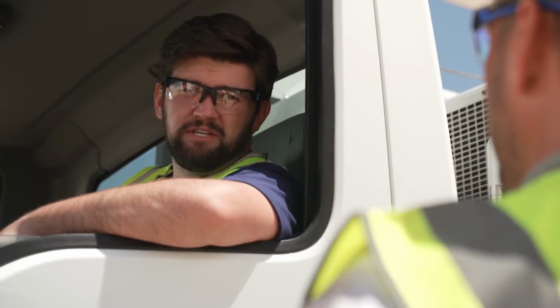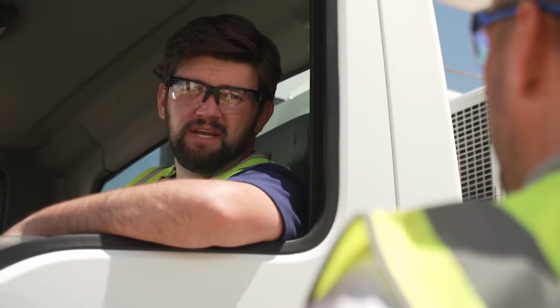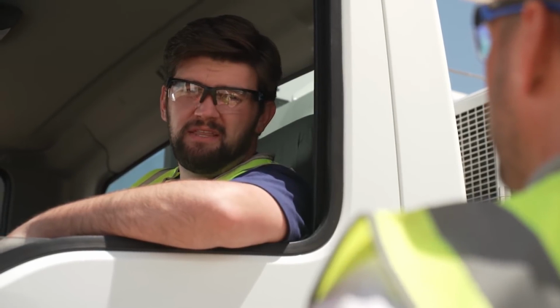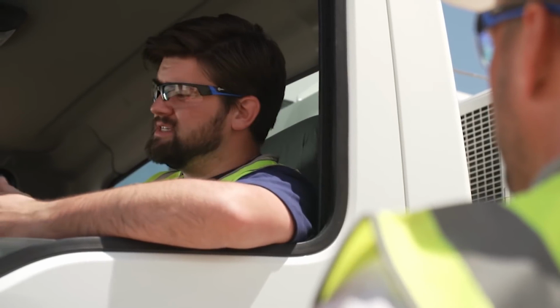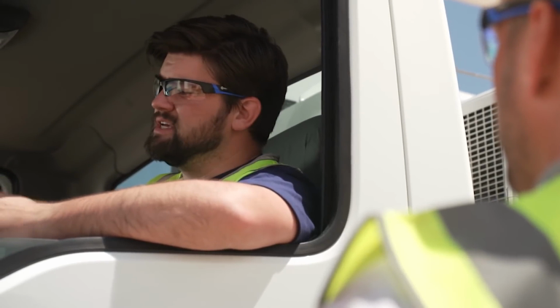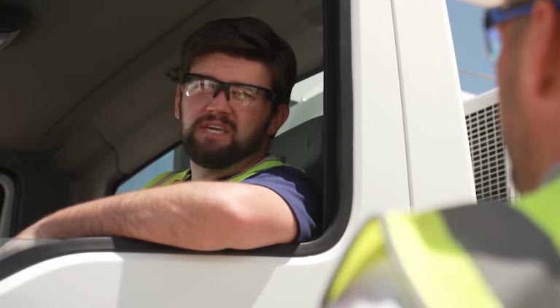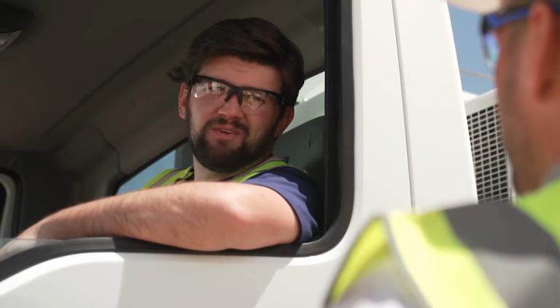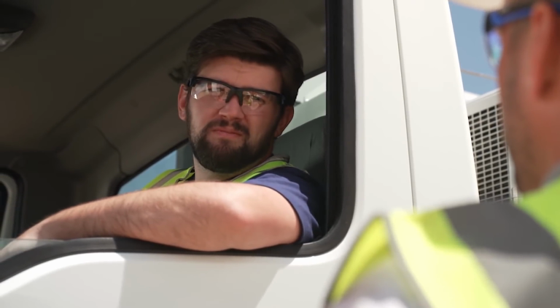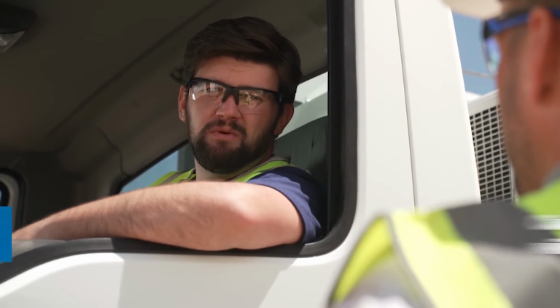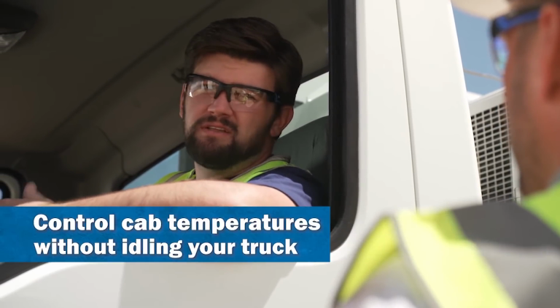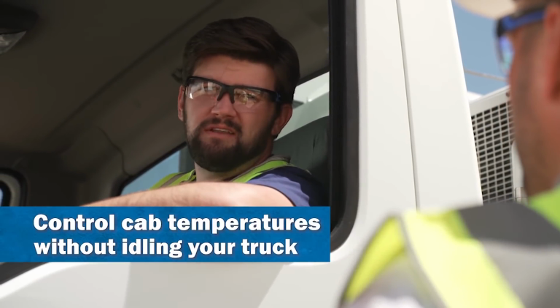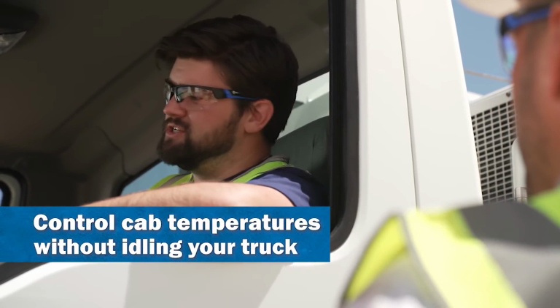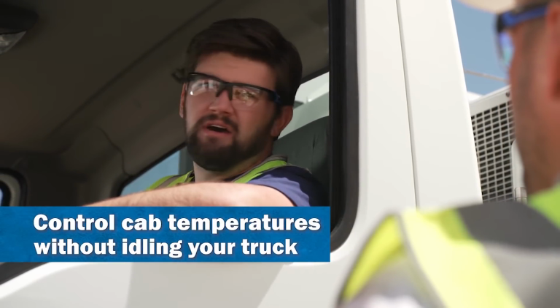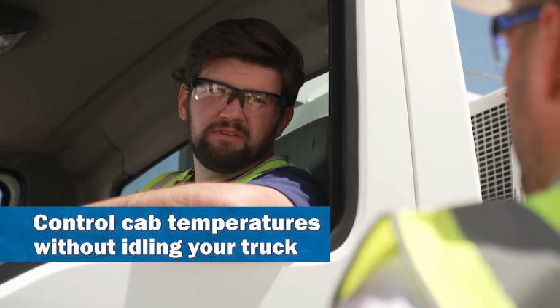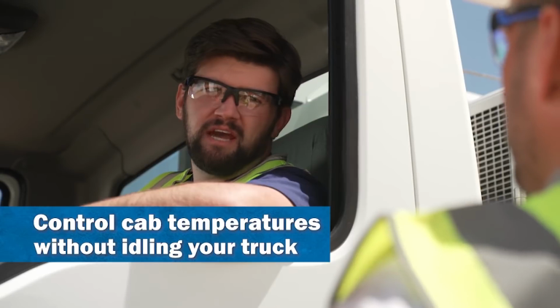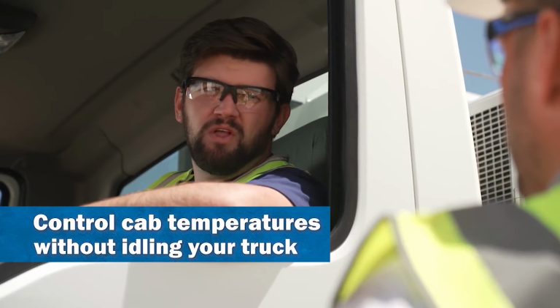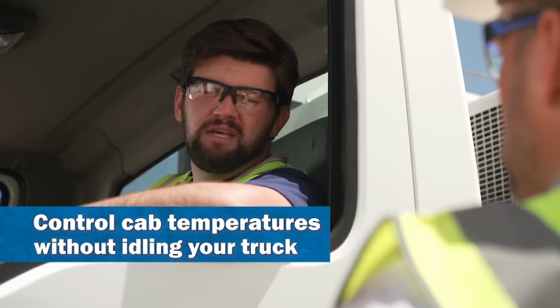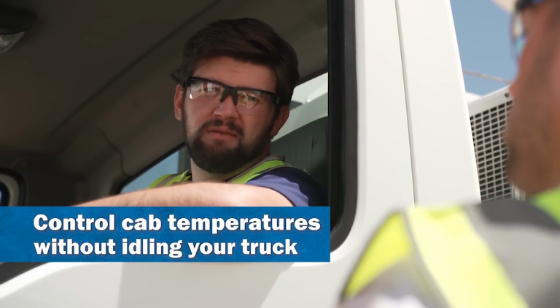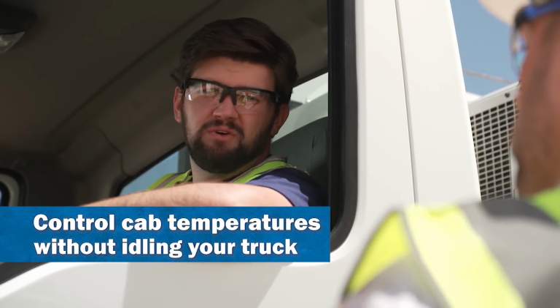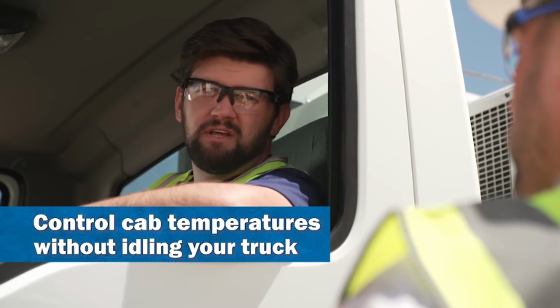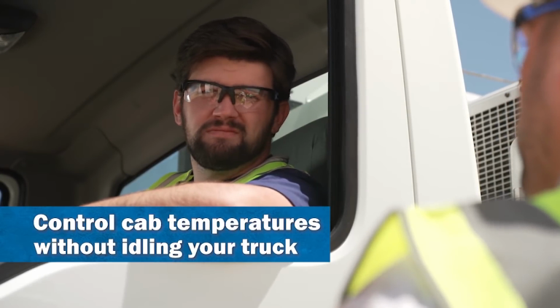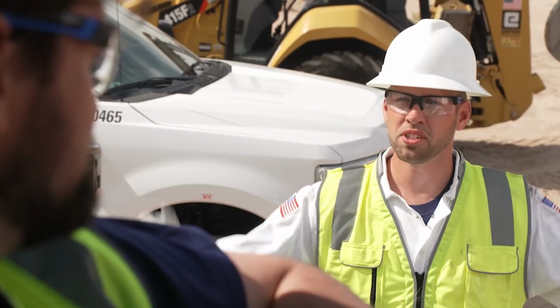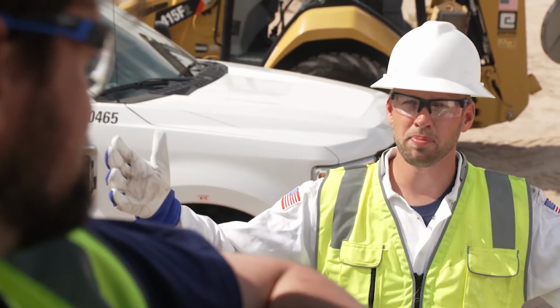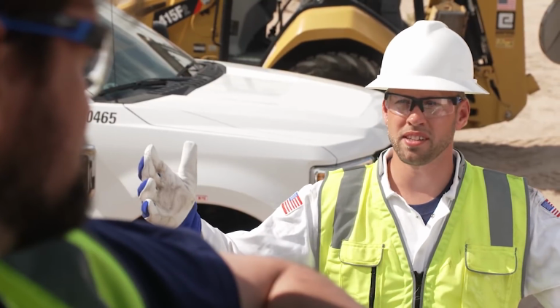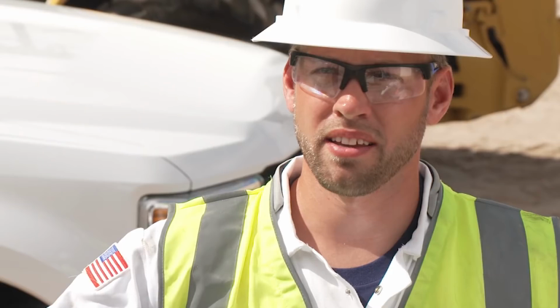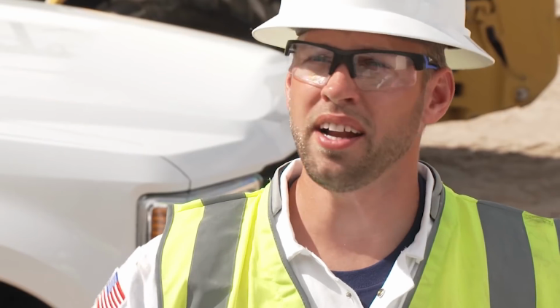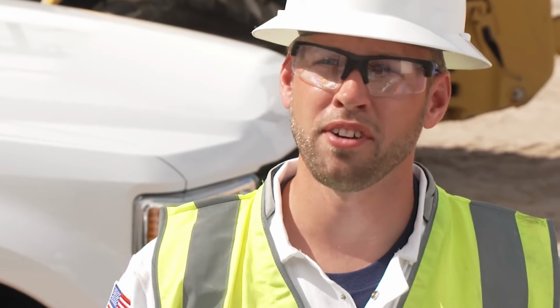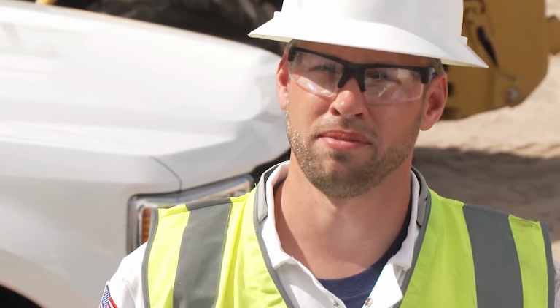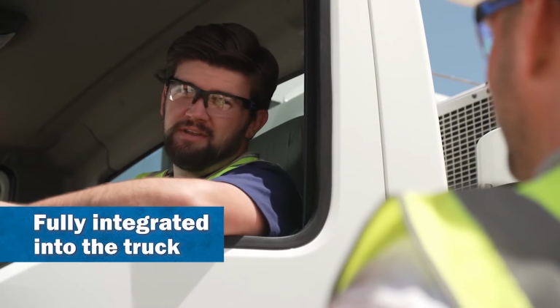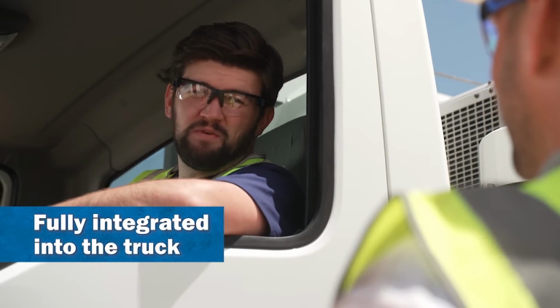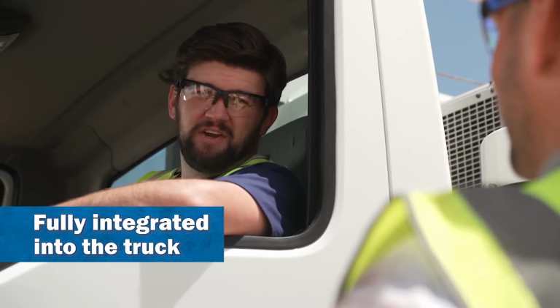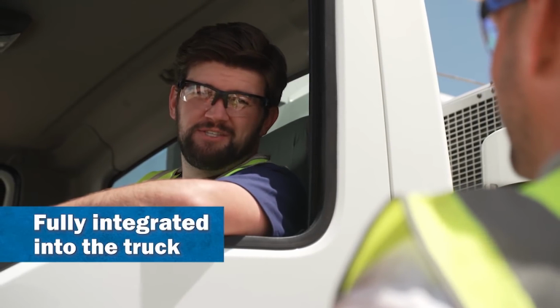So how does this thing work? You drive to a job site and the truck's AC cools the cab like normal. Then when you get on site, you turn the truck off, turn the Cabin Cool on, and it keeps the truck cool all day long. How much cab space does it take? I need every inch. None — it's fully integrated in the truck.